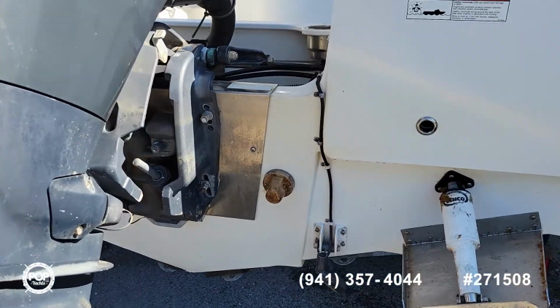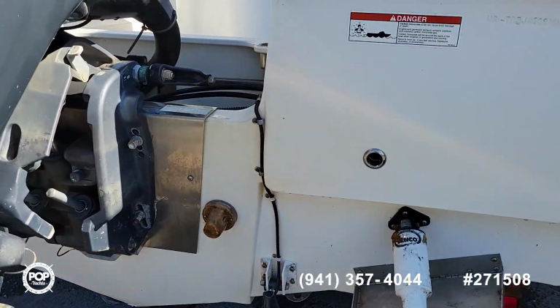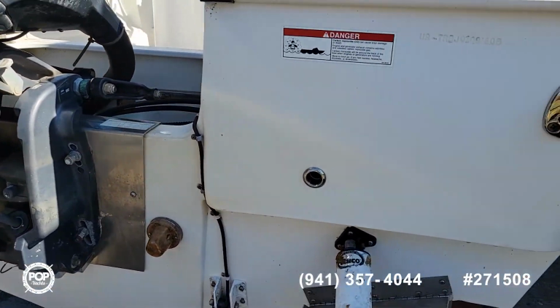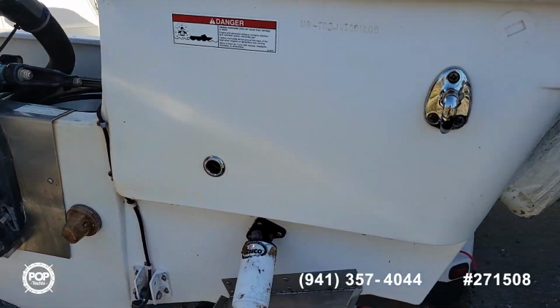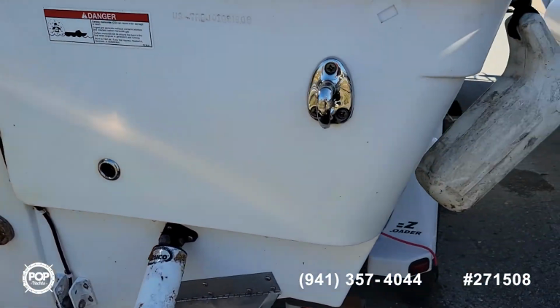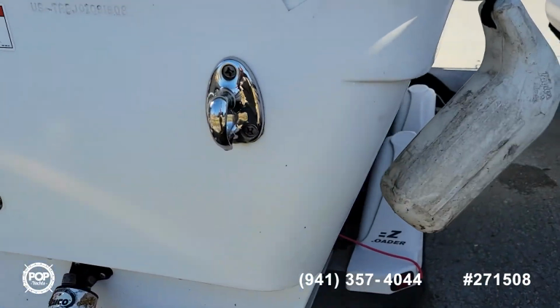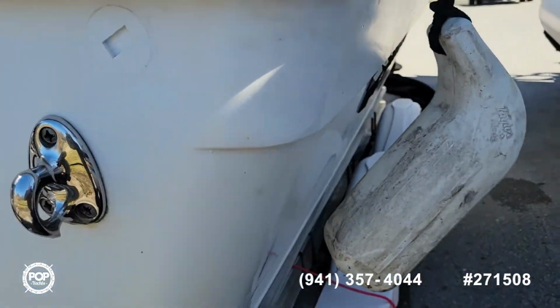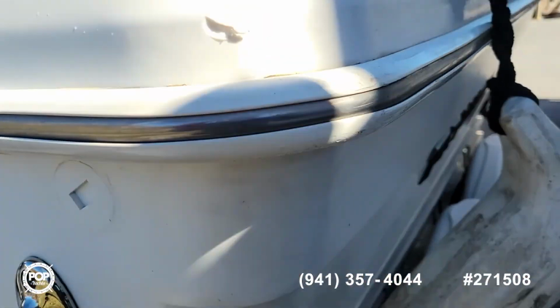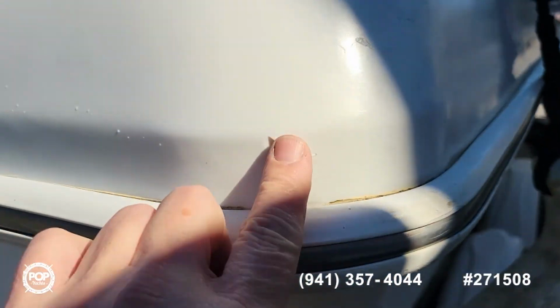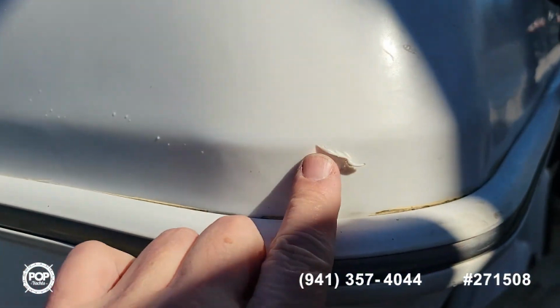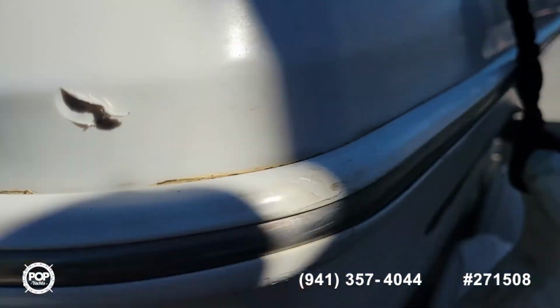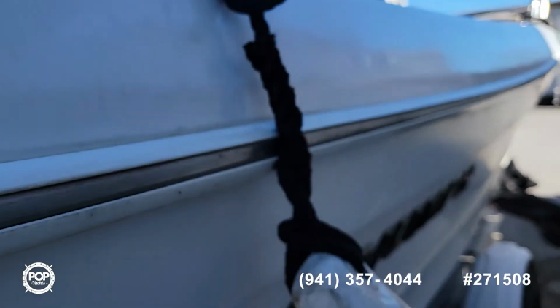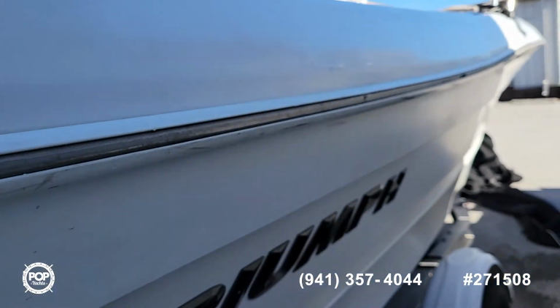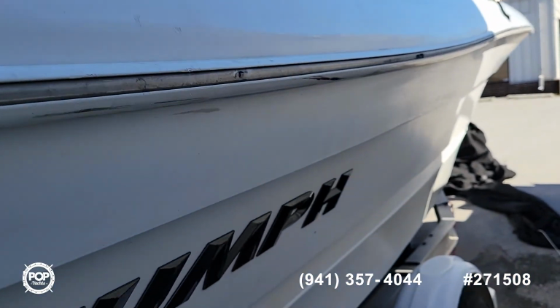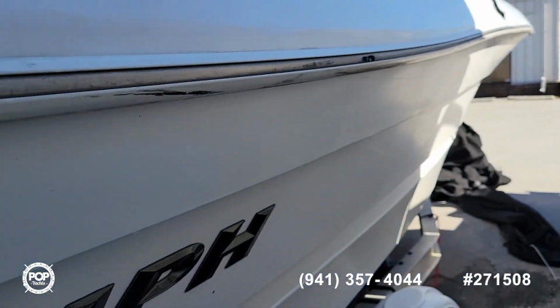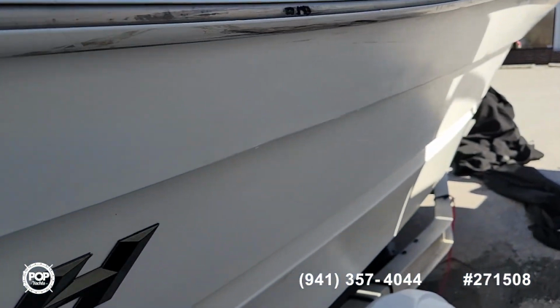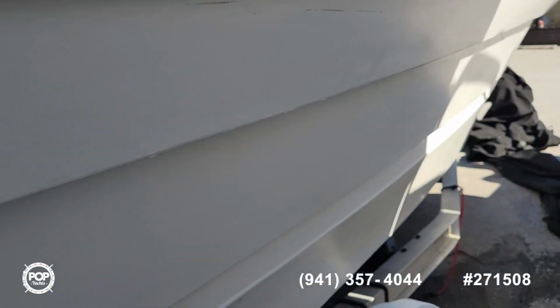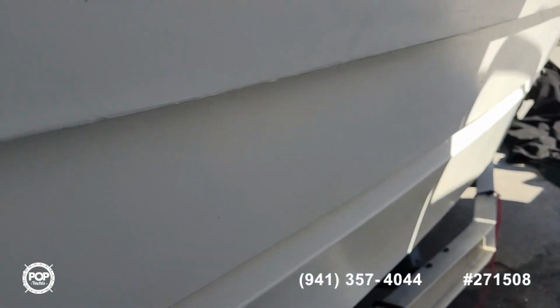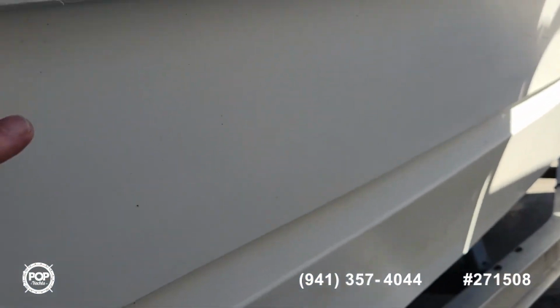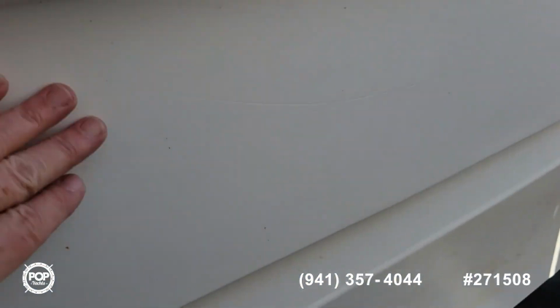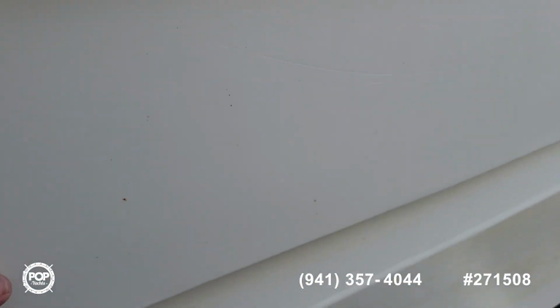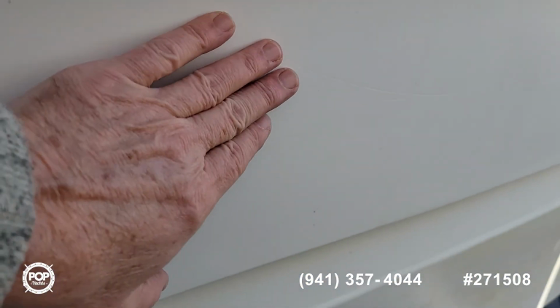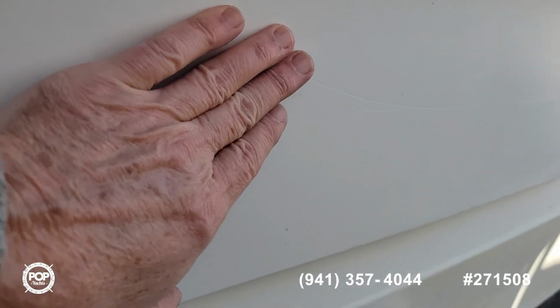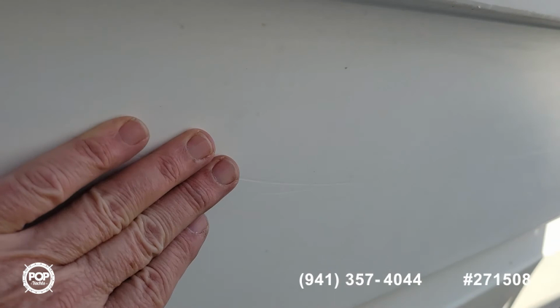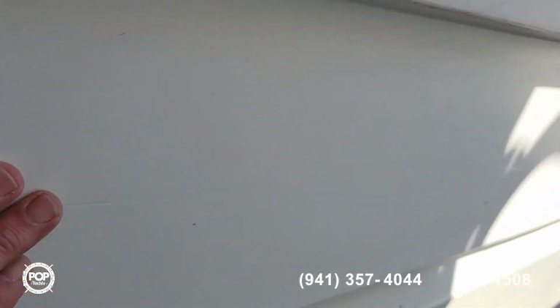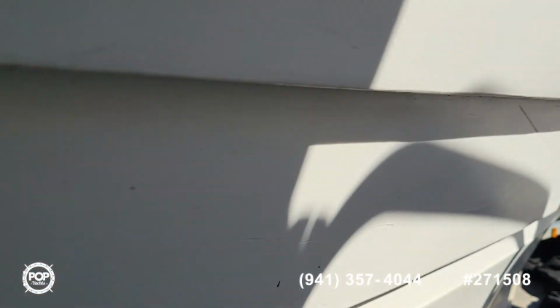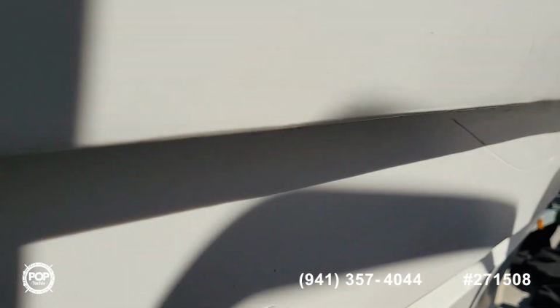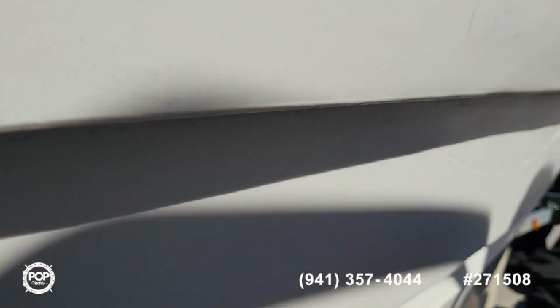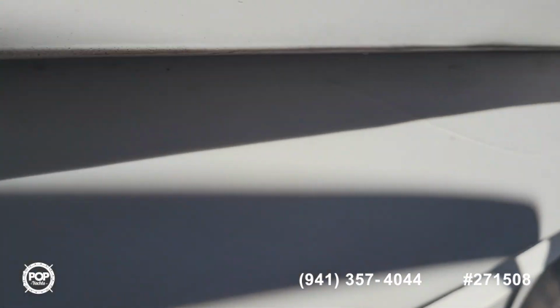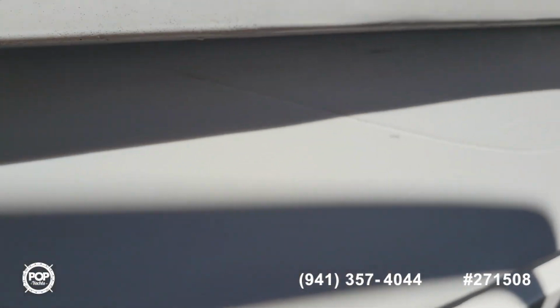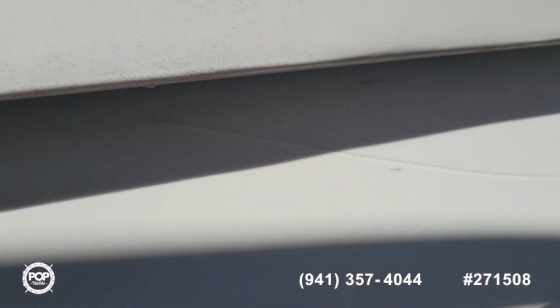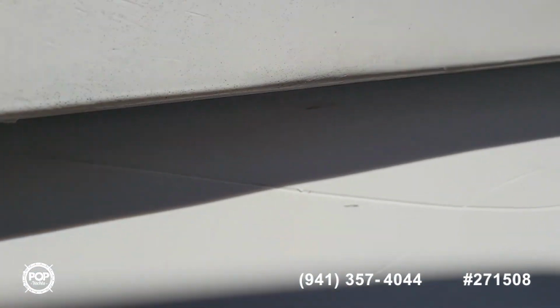It does come with trim tabs as you can see. It has a 154 stroke Yamaha. There are a couple little marks — kind of hard to see — right down the side here on the starboard side.